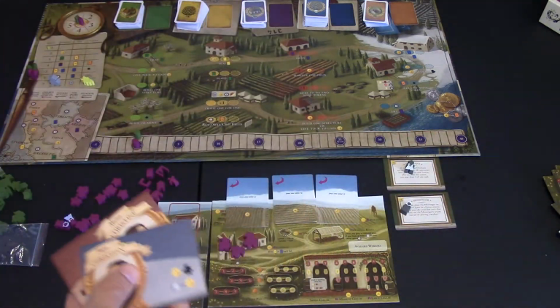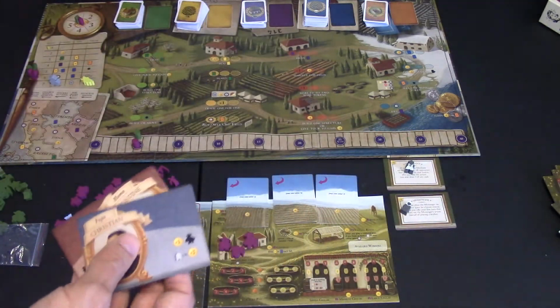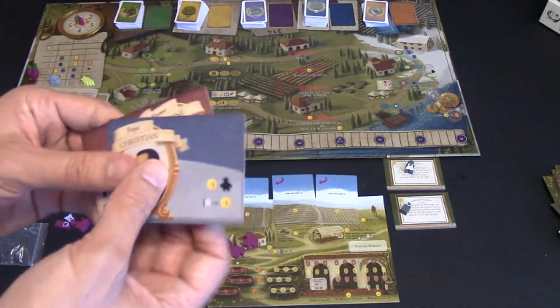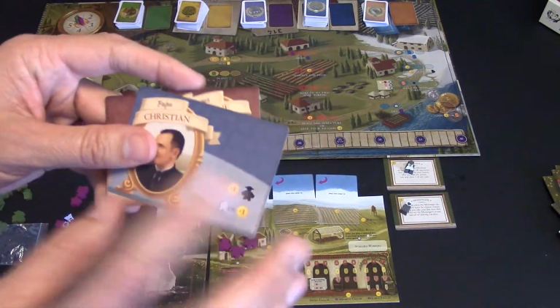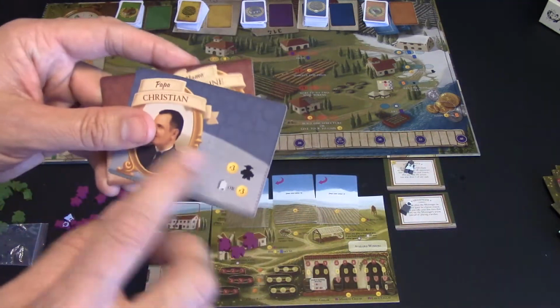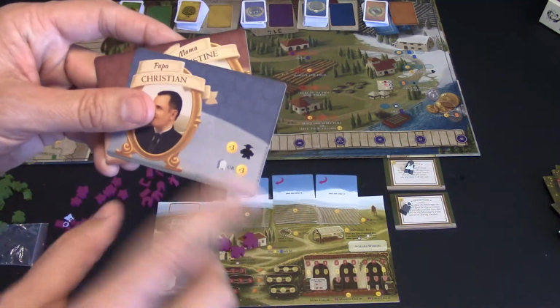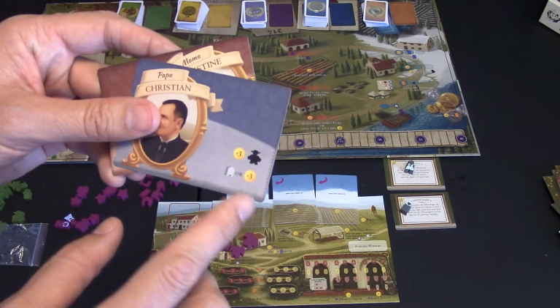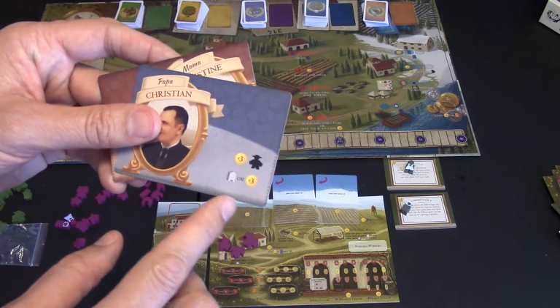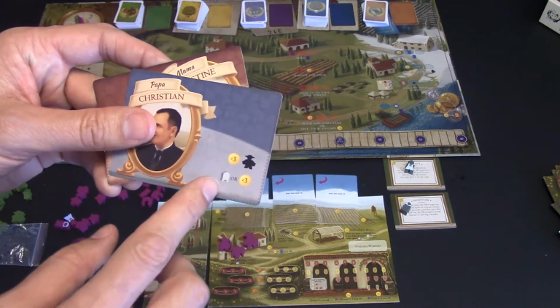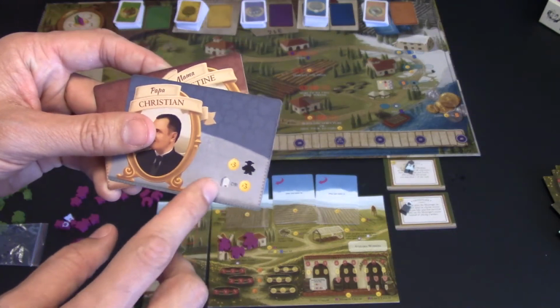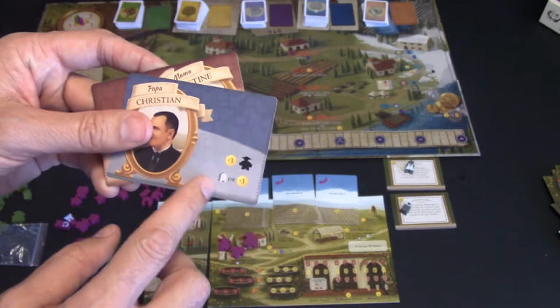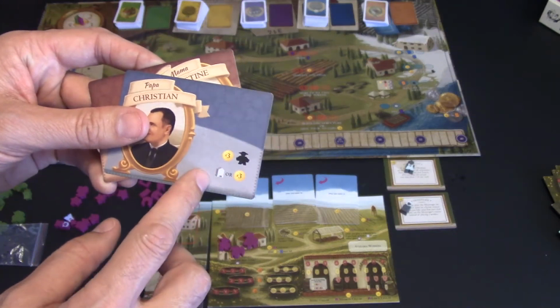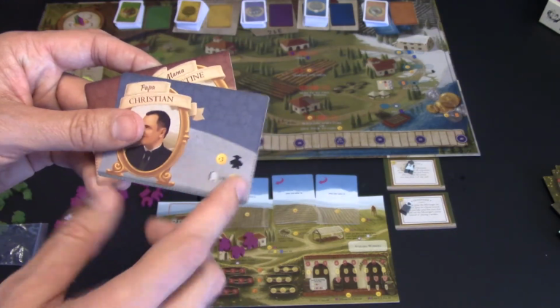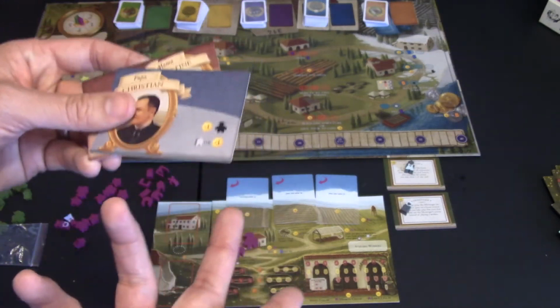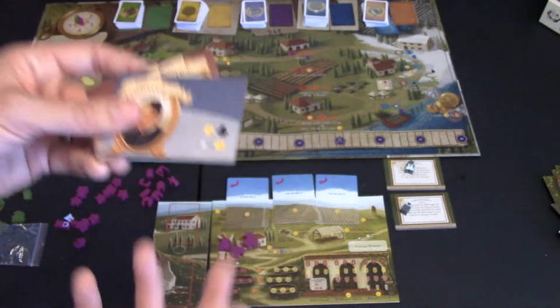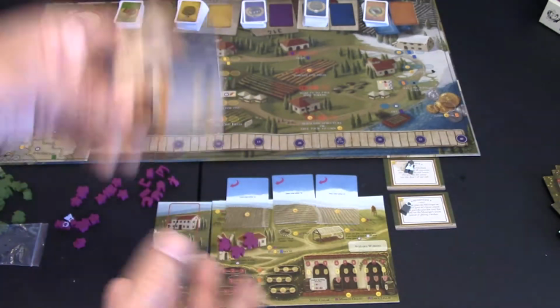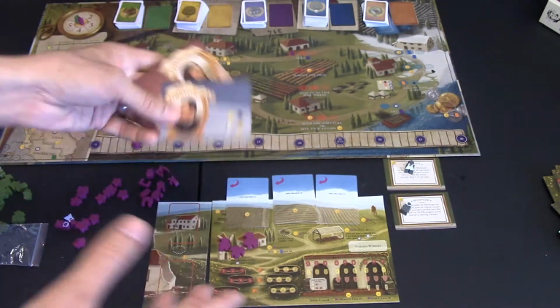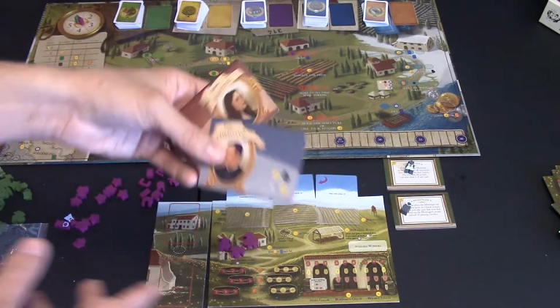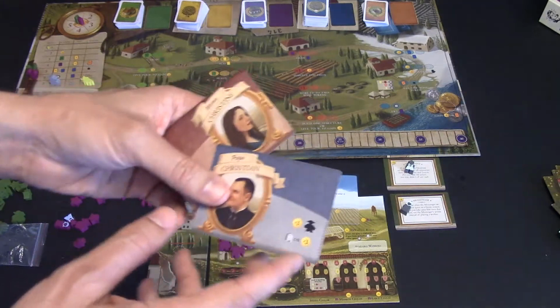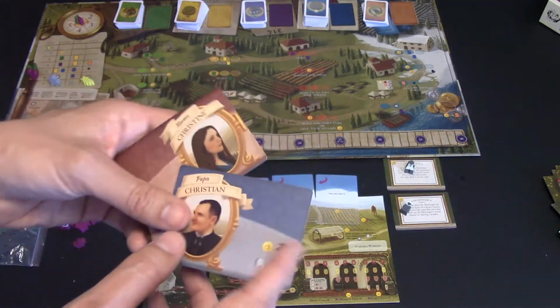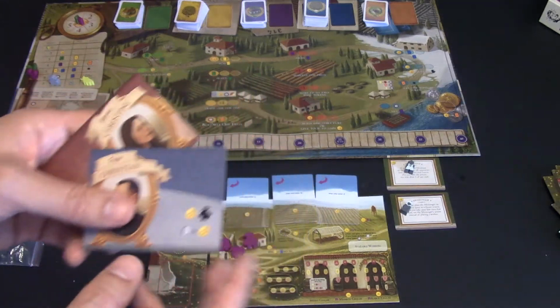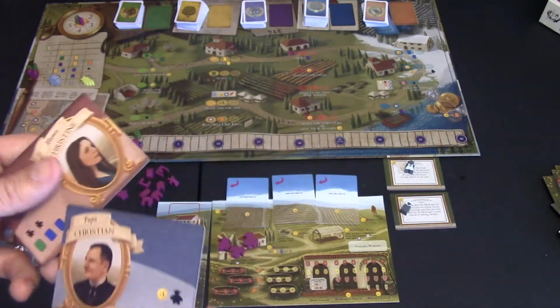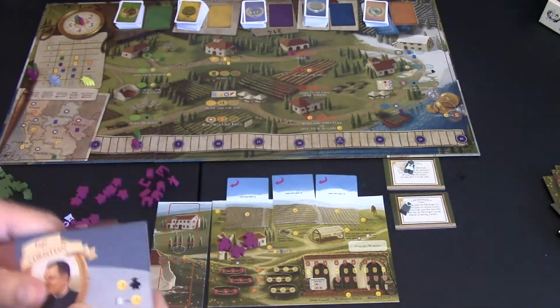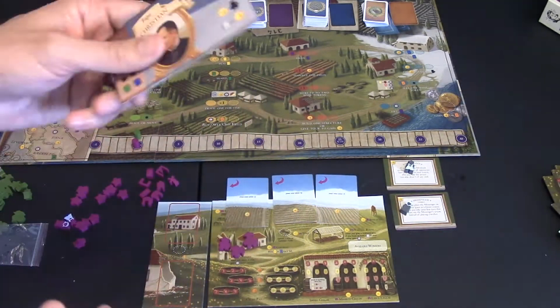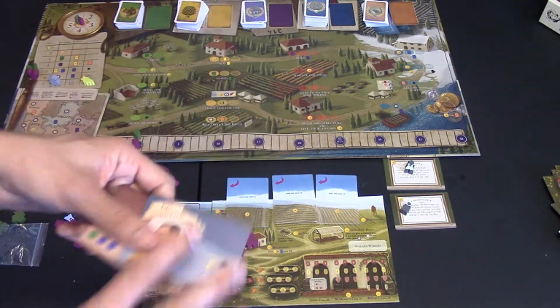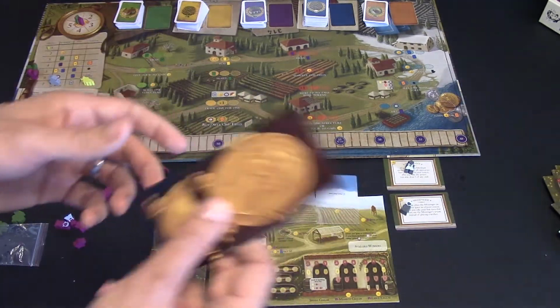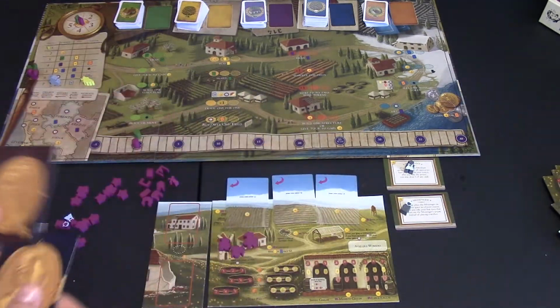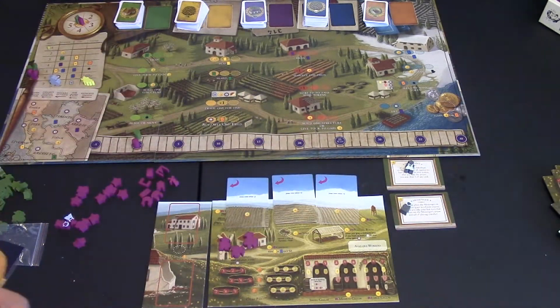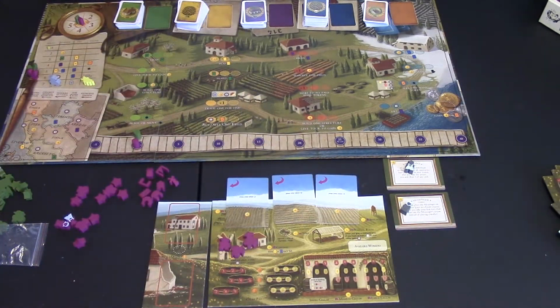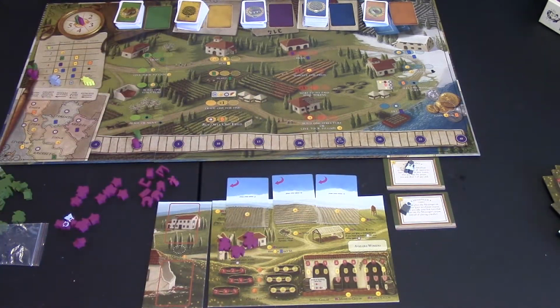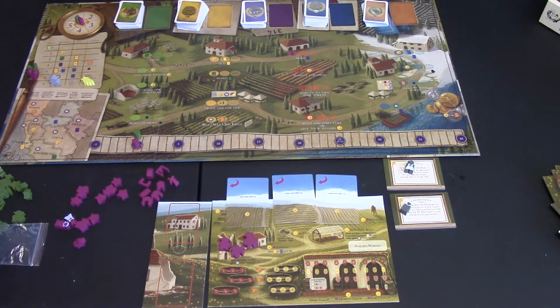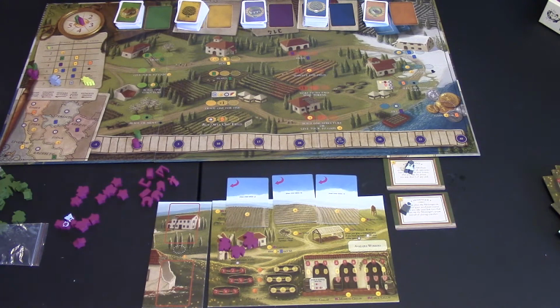The papa card always gives you a choice: it will give you one building for free, or more money if you don't want that building right now. Once you've decided, these cards are taken out of the game and you're ready to begin.